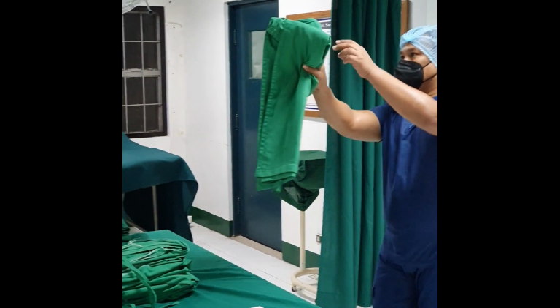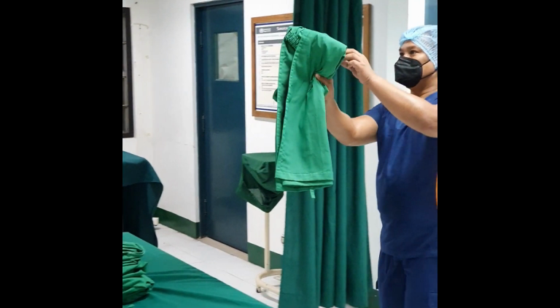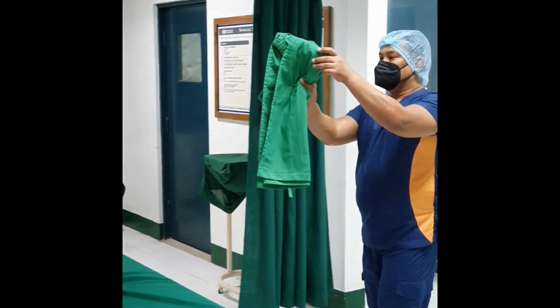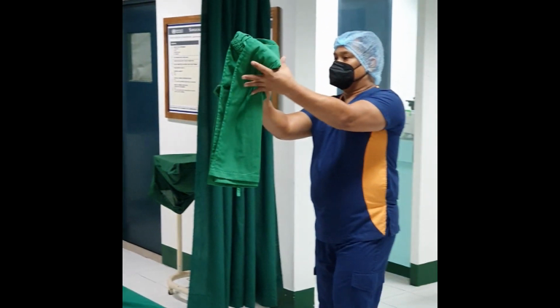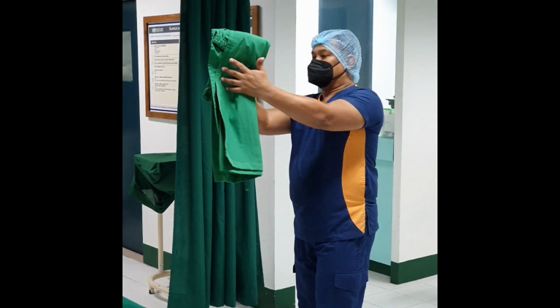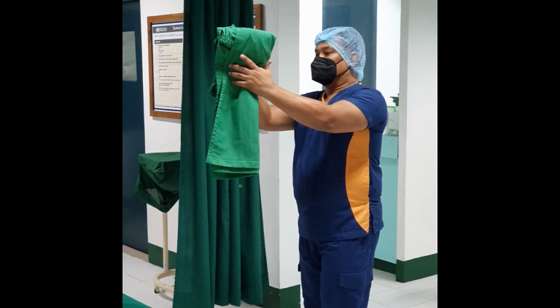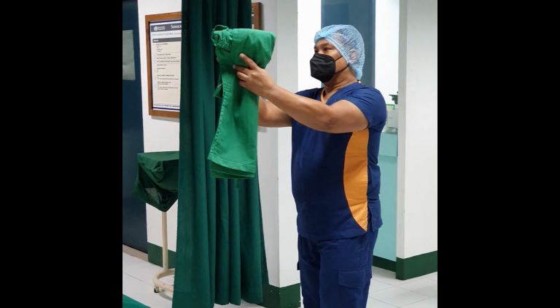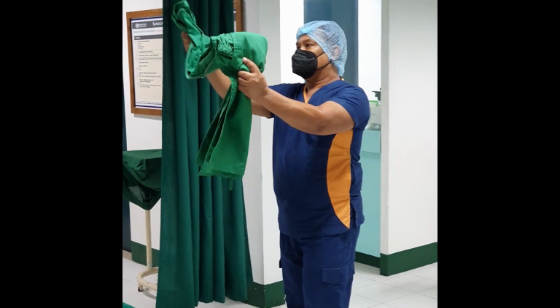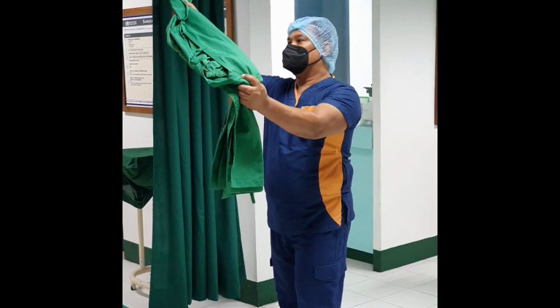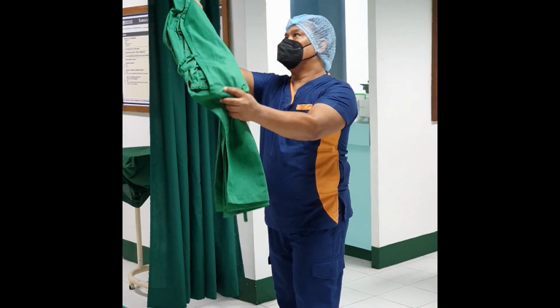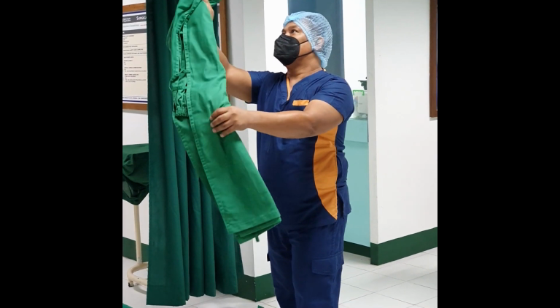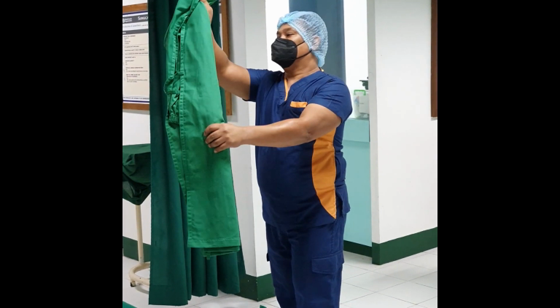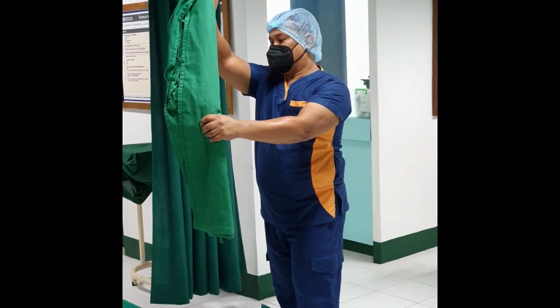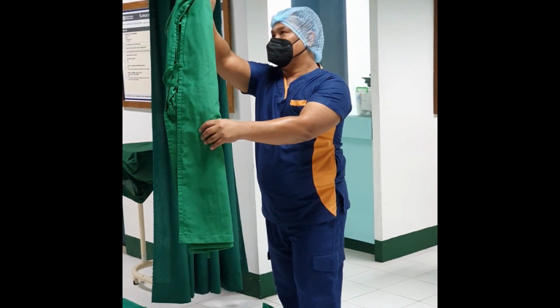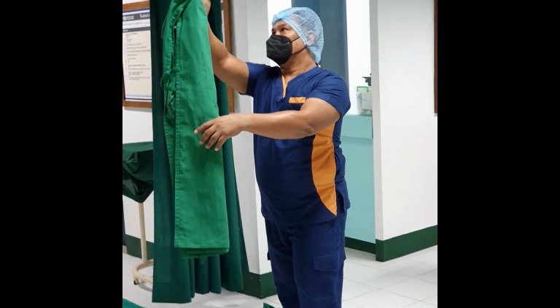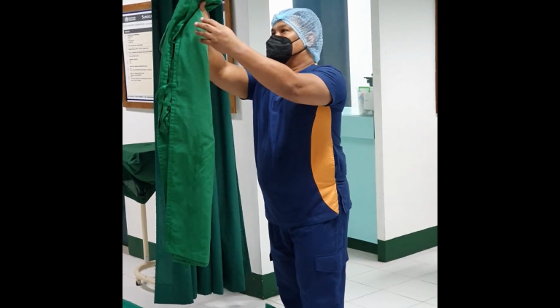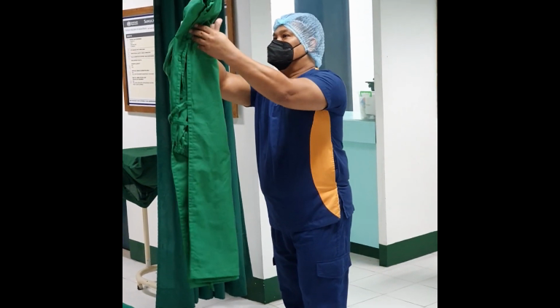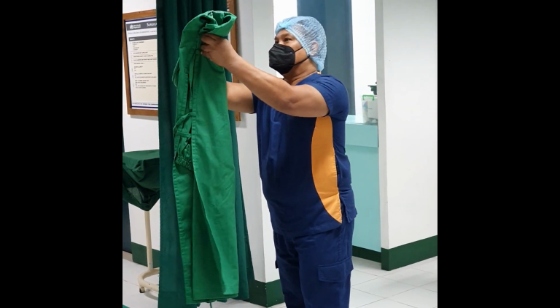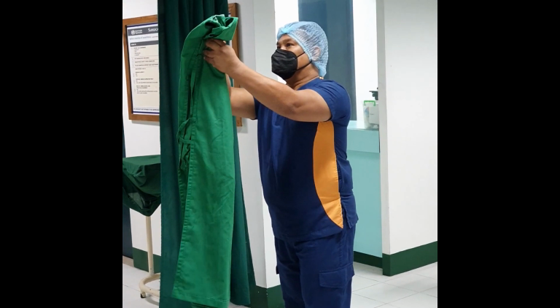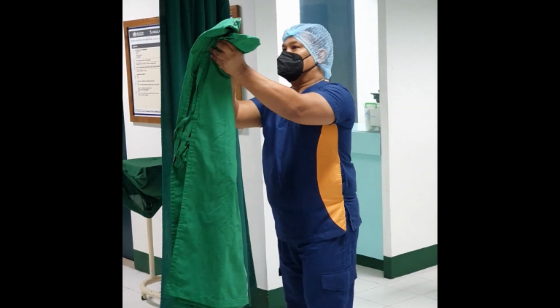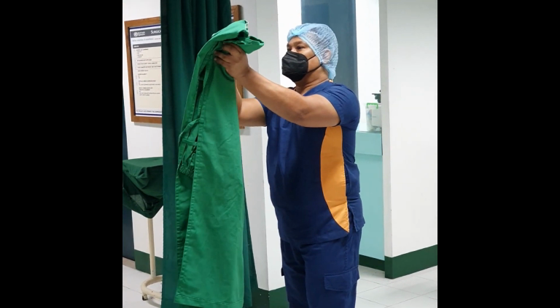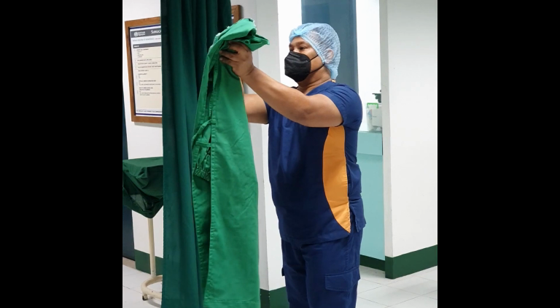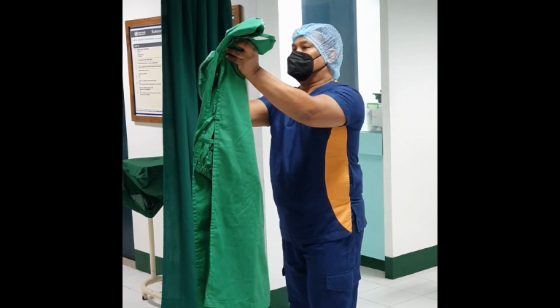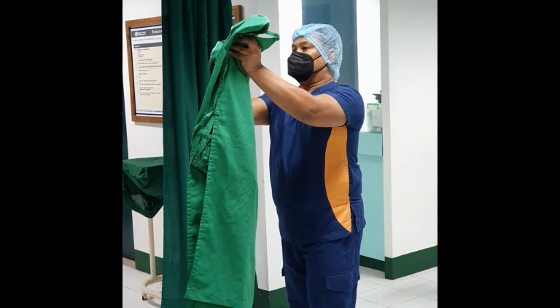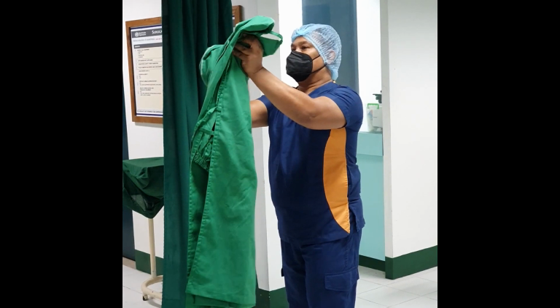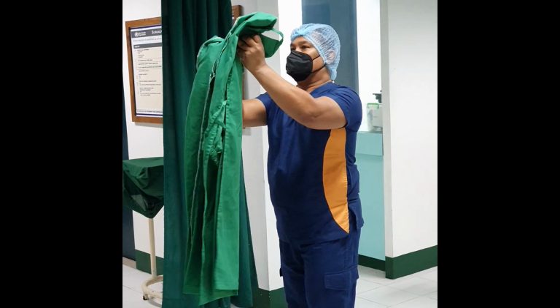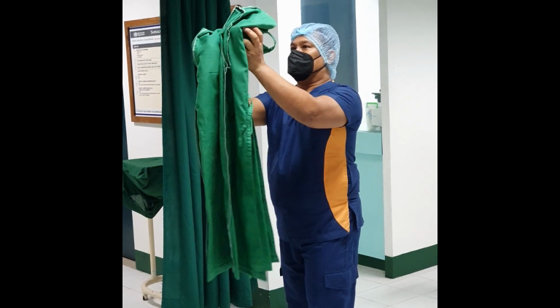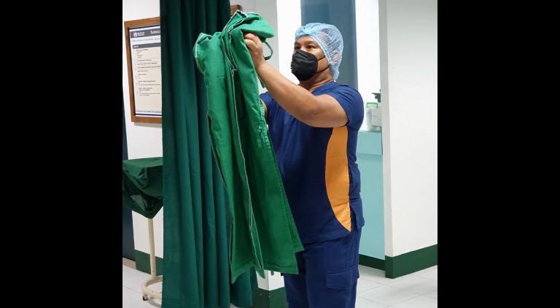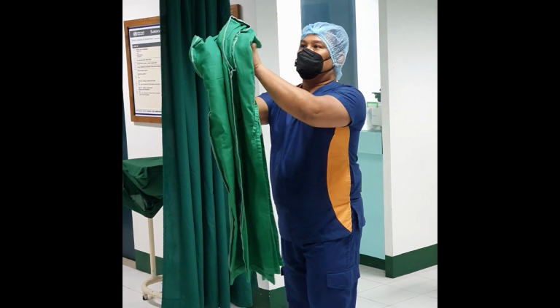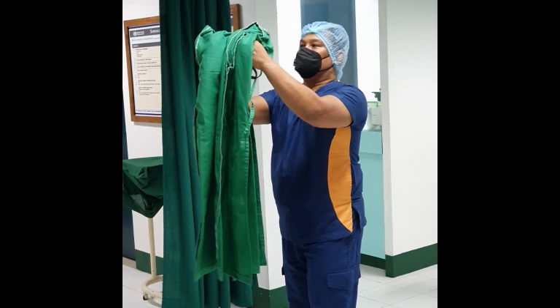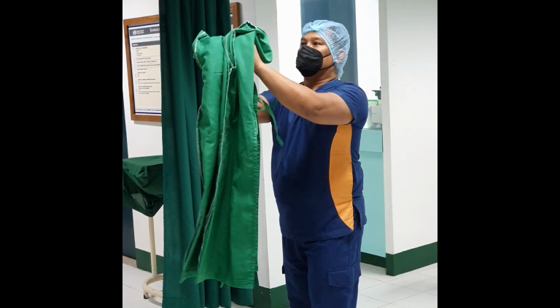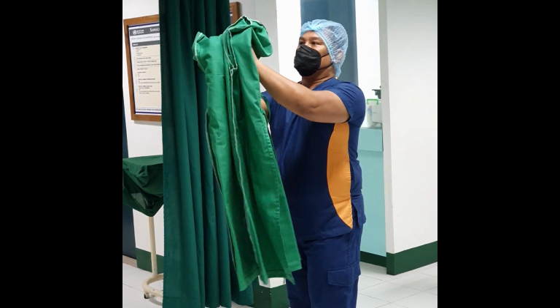Holding the folded gown at the neckline with the inside toward you, keep your hands on the inside of the gown as you let the gown unfold in front of you at arm's length. Do not allow it to touch anything.